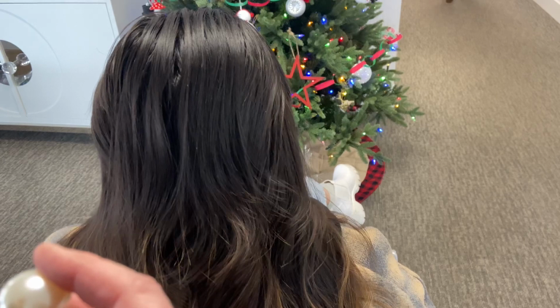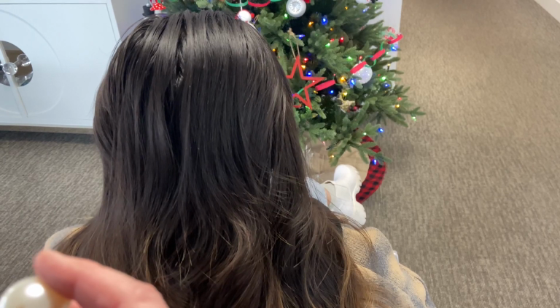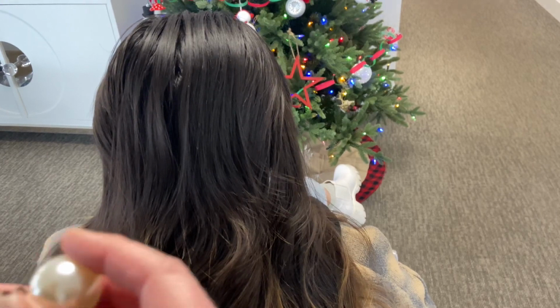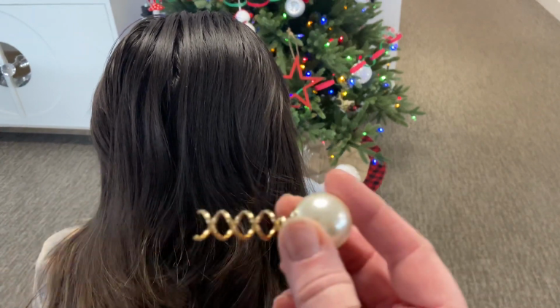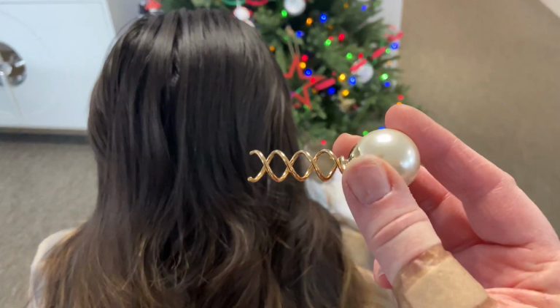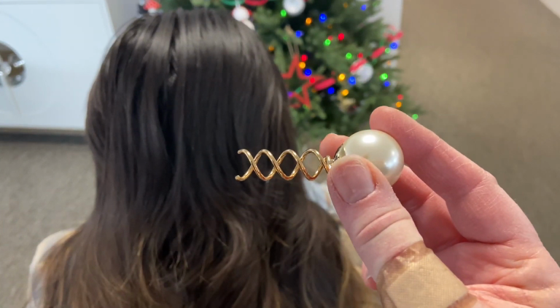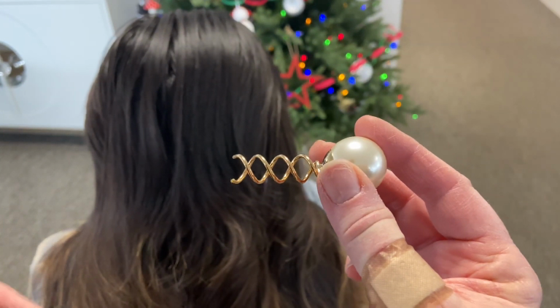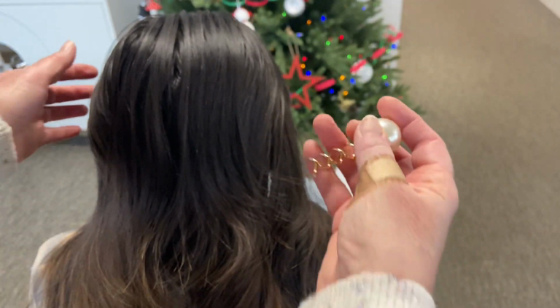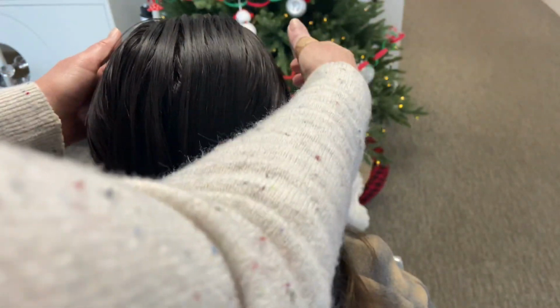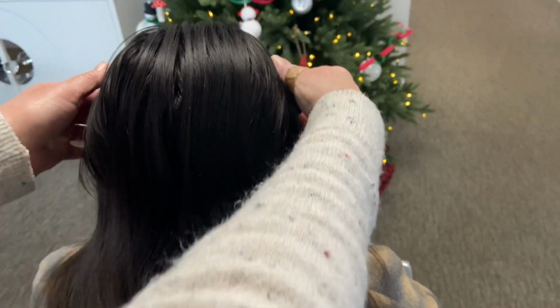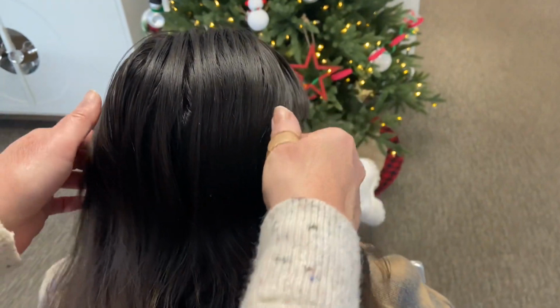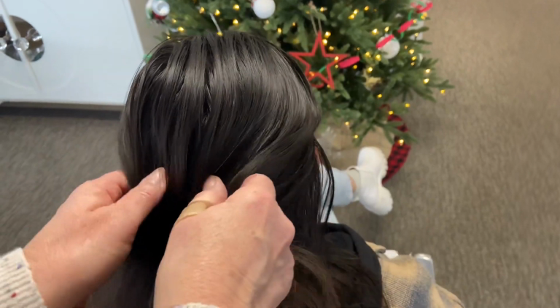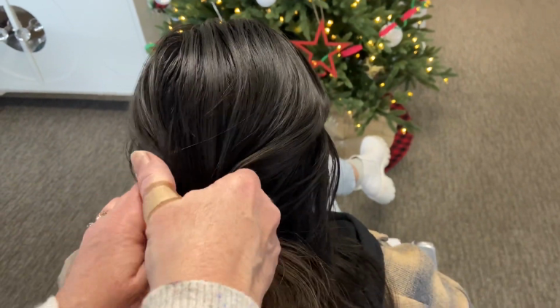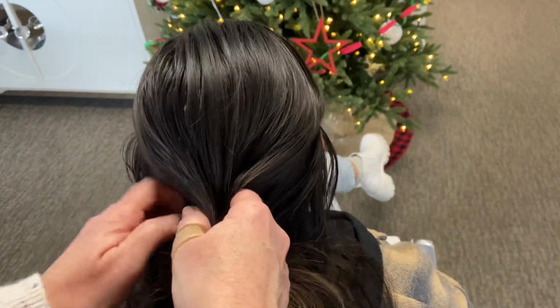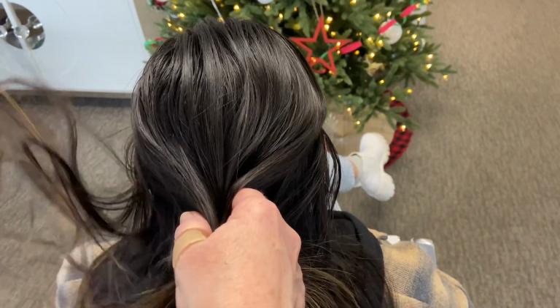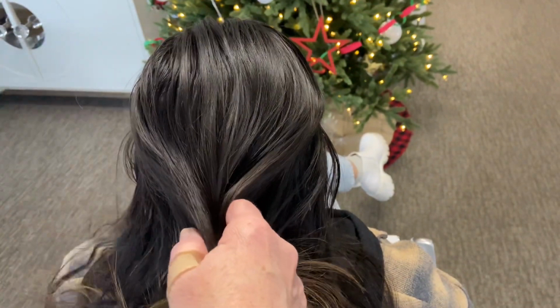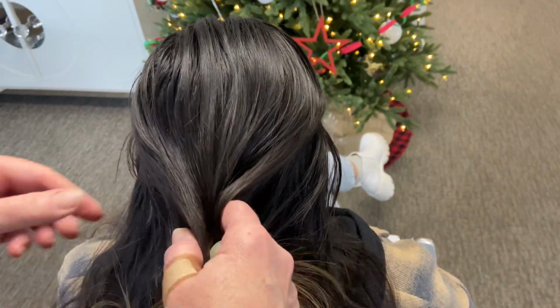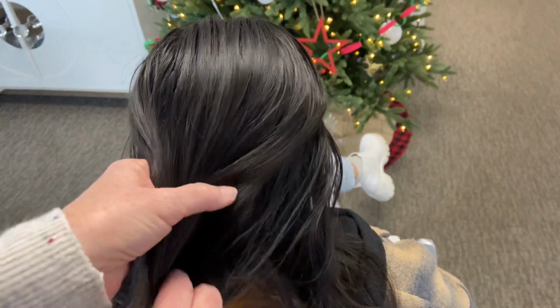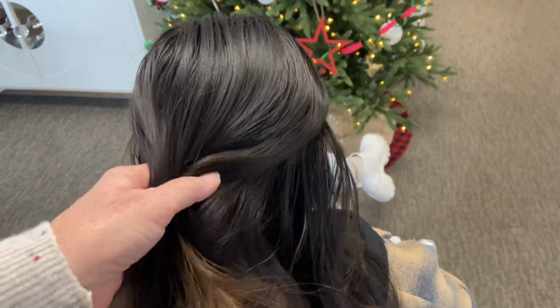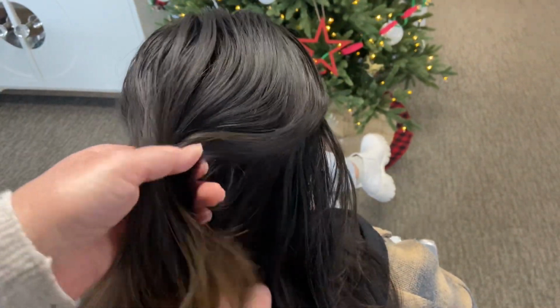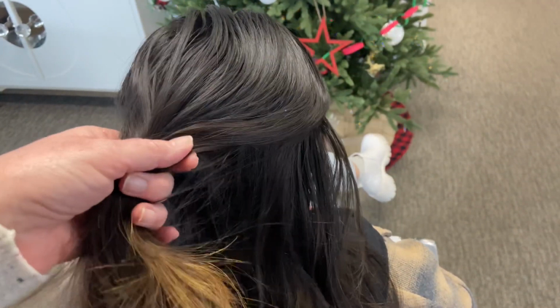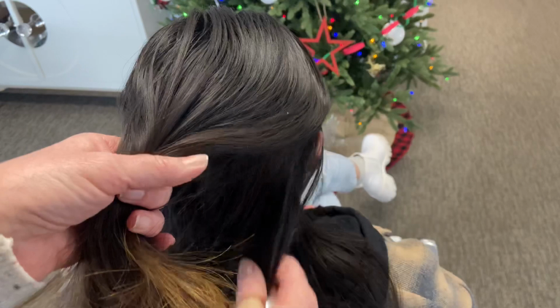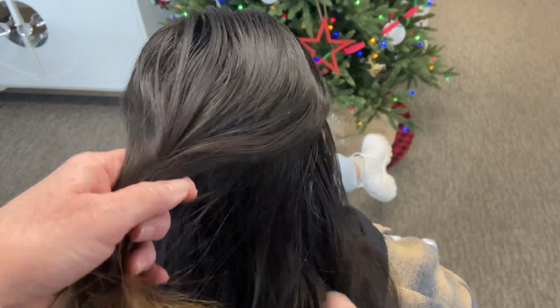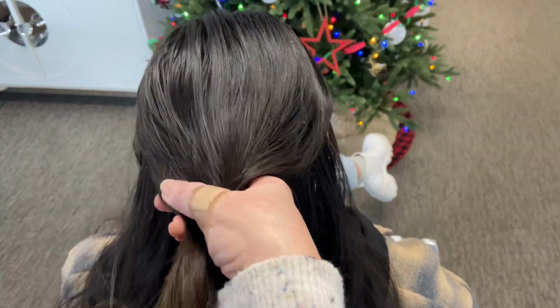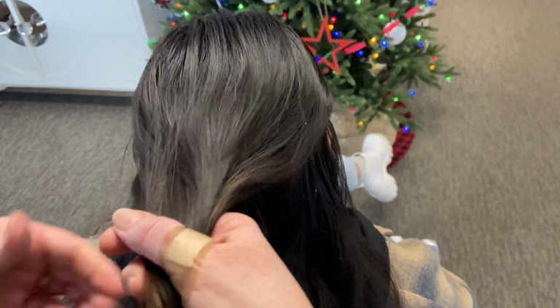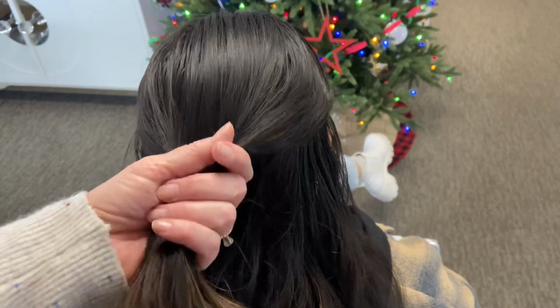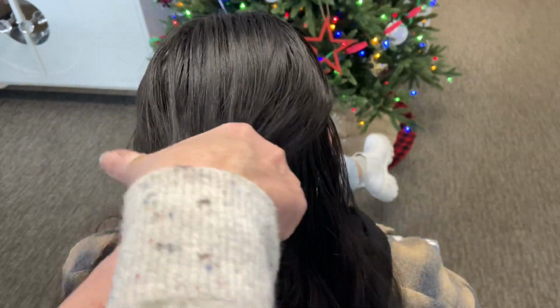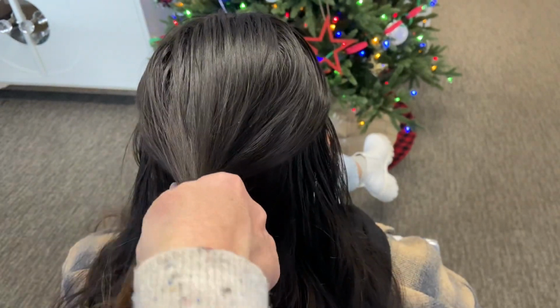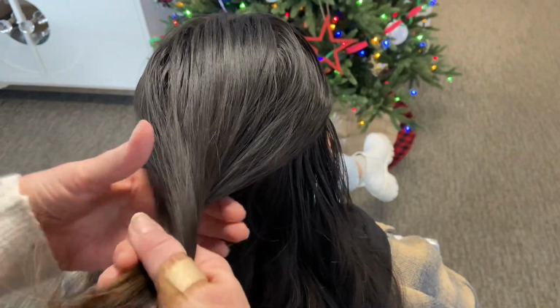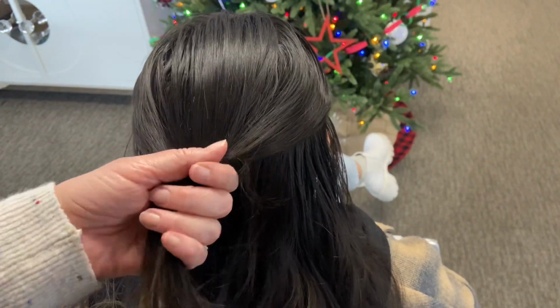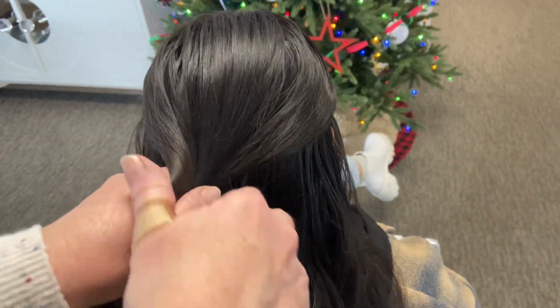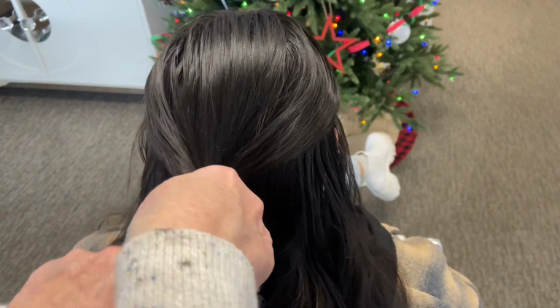There are two ways to use the pearl screw. One, if you're using a smaller amount of hair, or you could try it with all of your hair. For this purpose, I will just be pulling the top part.